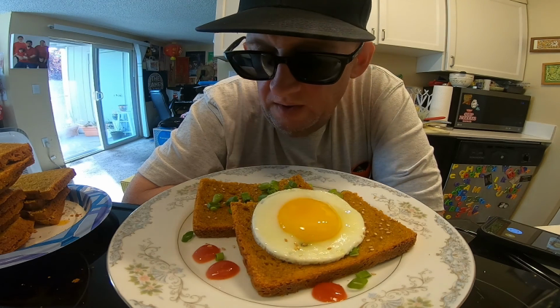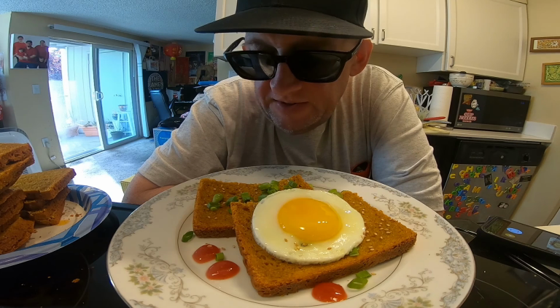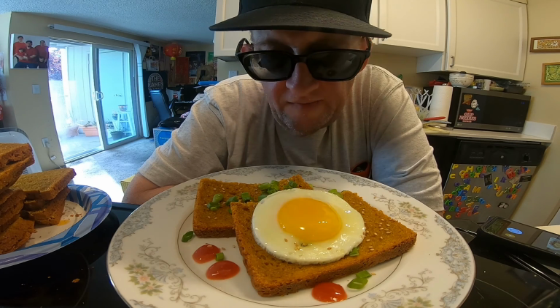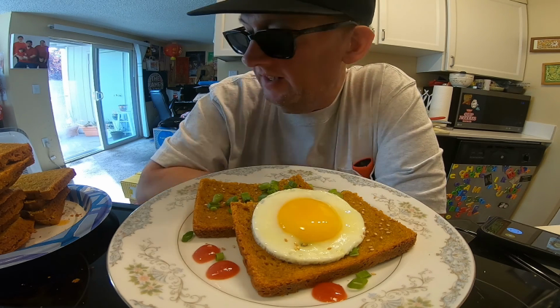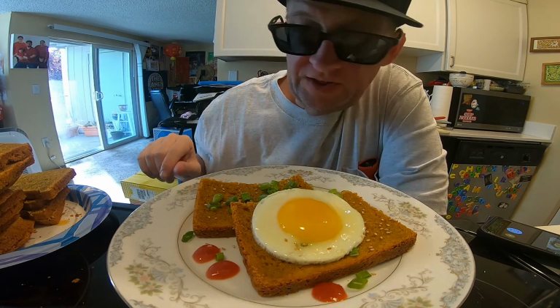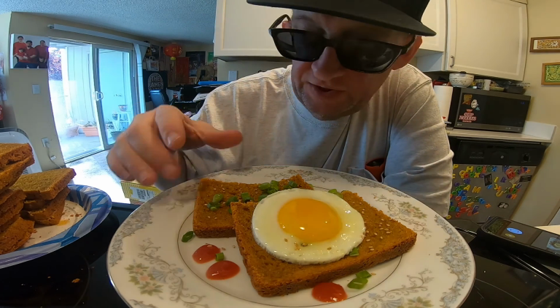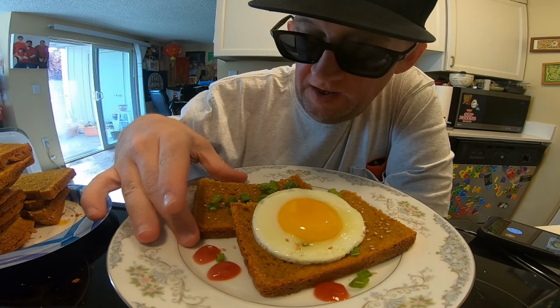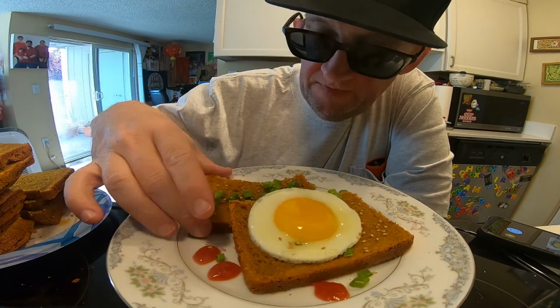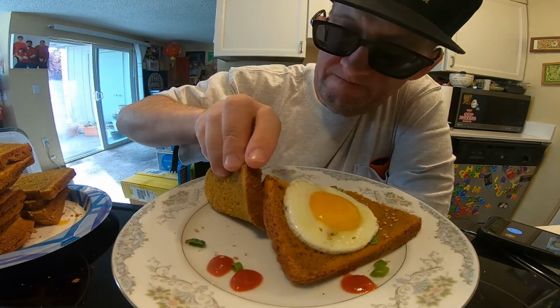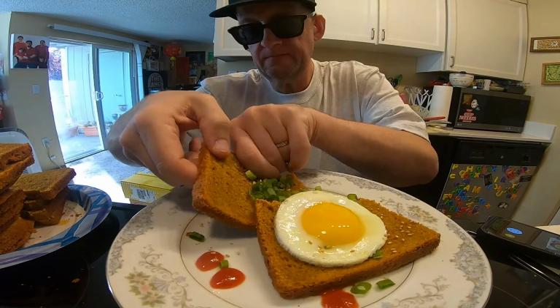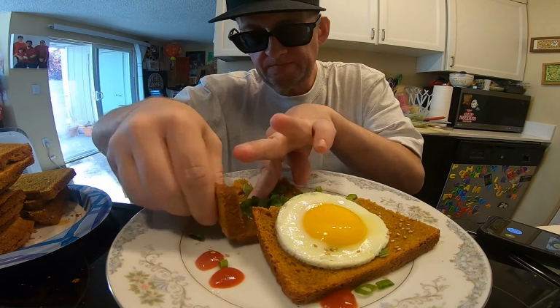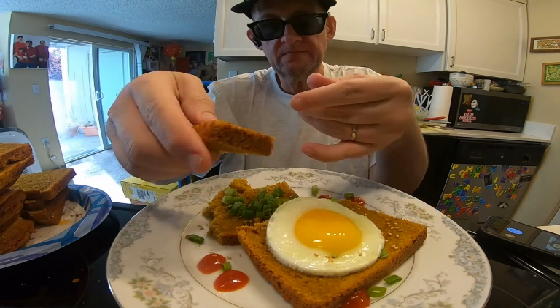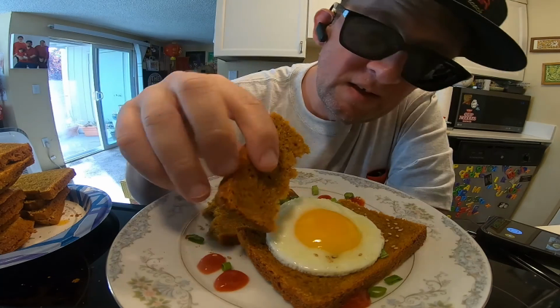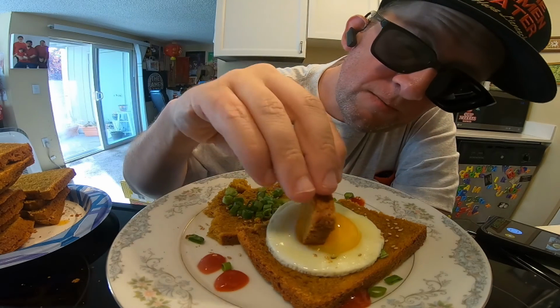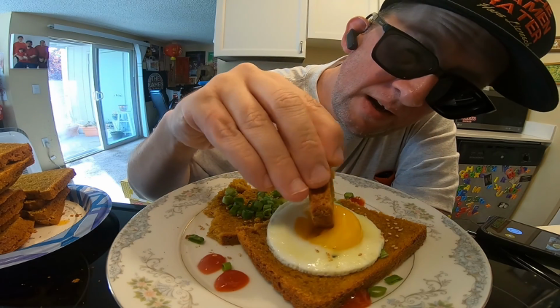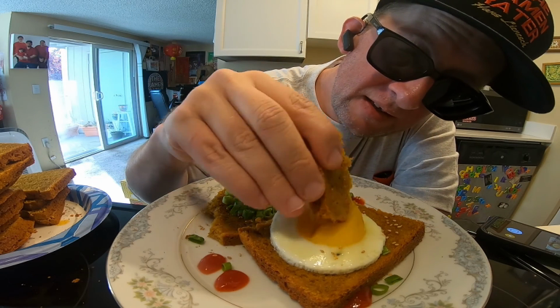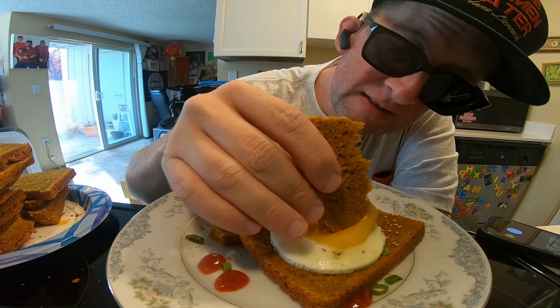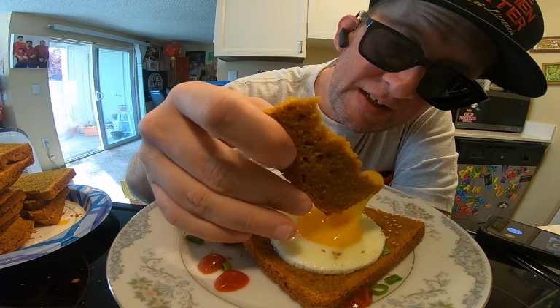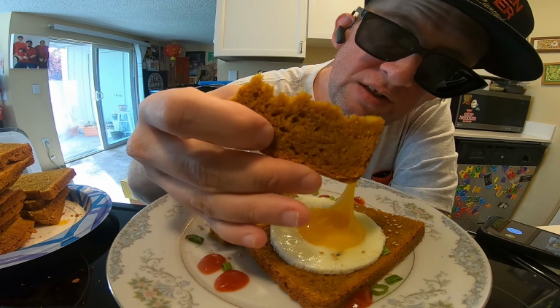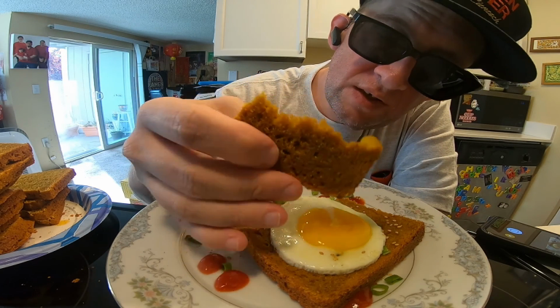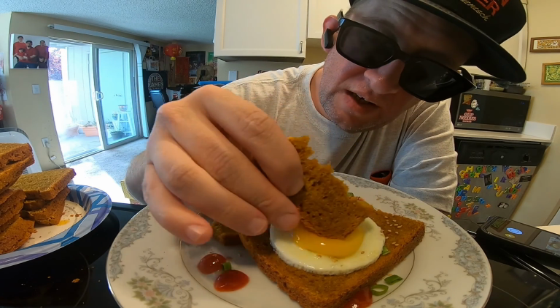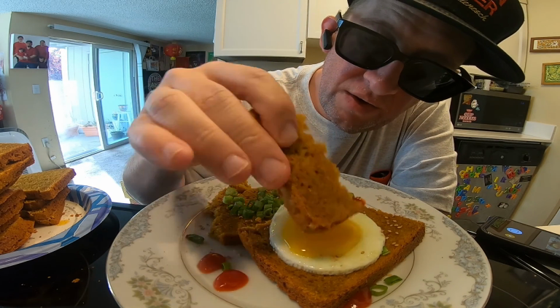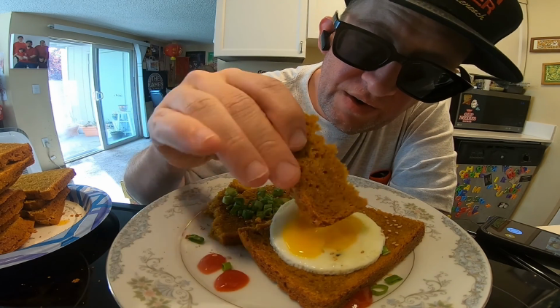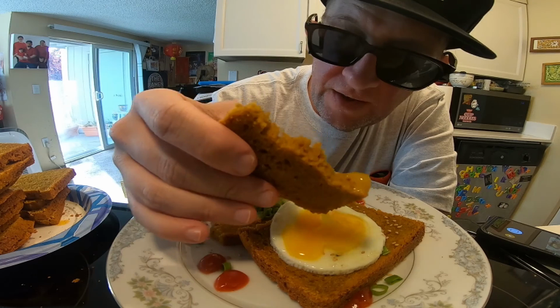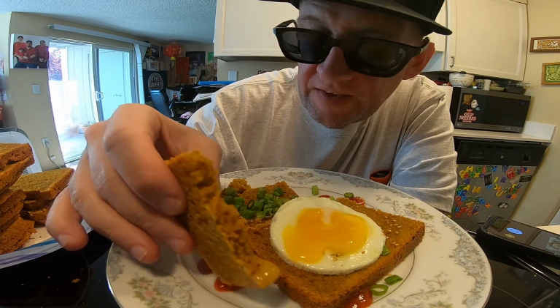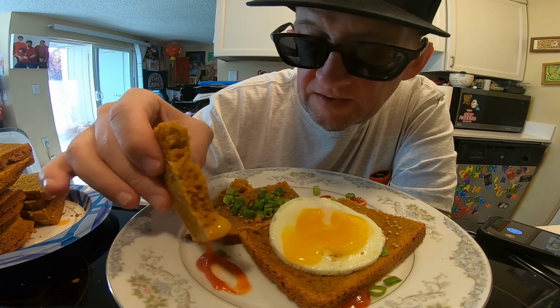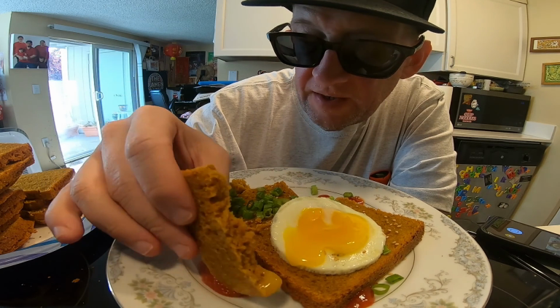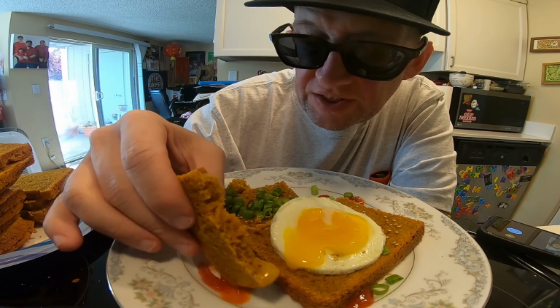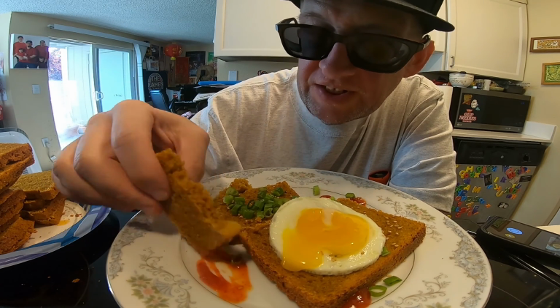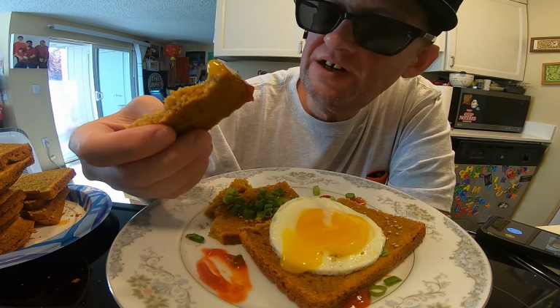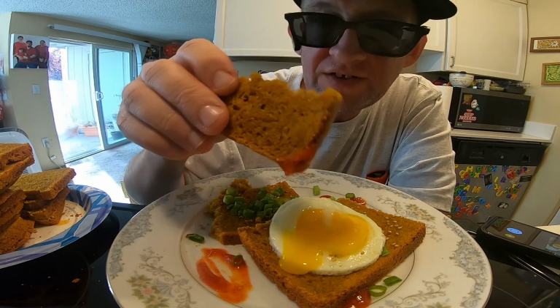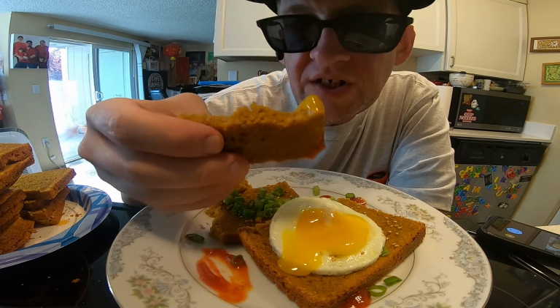Wow, this looks lovely. I guess we should give it a try. Turn off a little bread, get some of that nice yolk in there — run, run, run — a little bit of this chili sauce. Looks good!